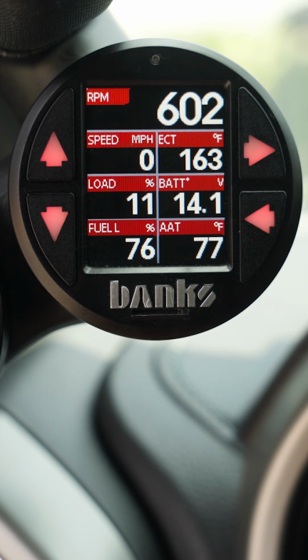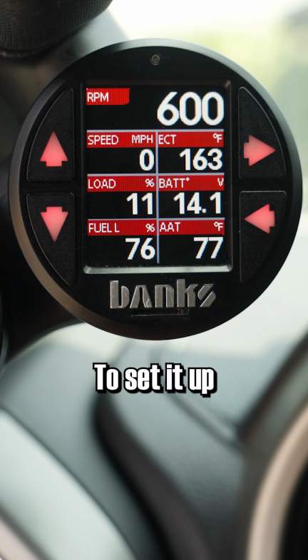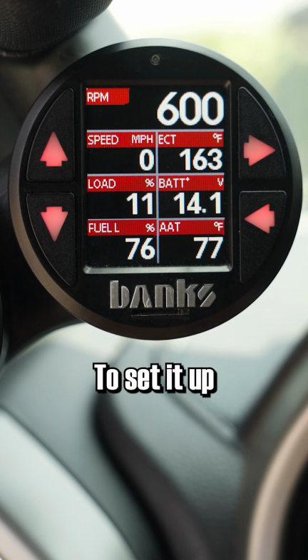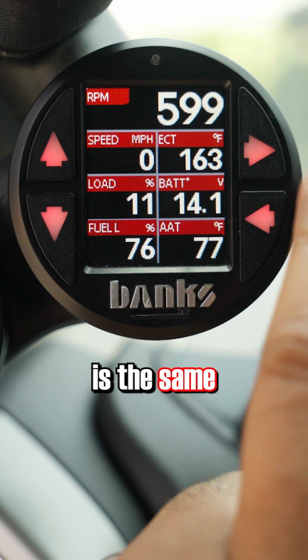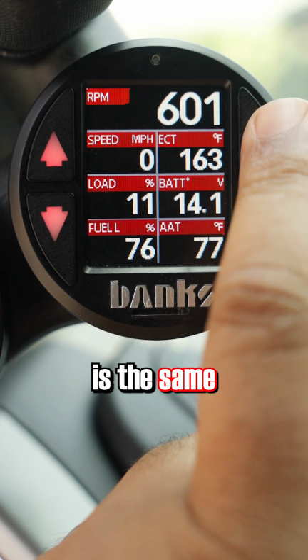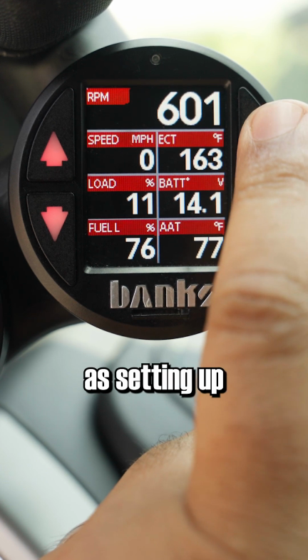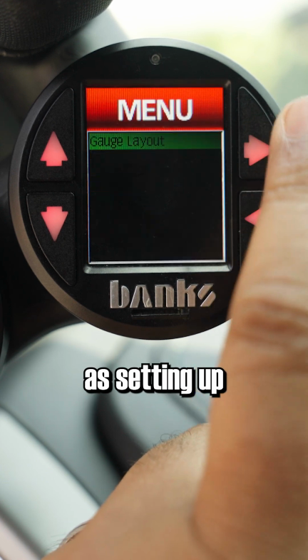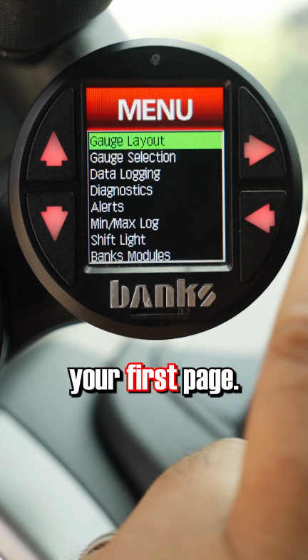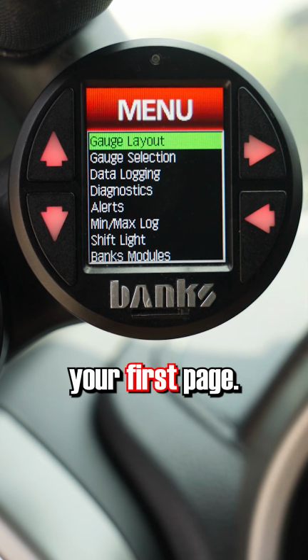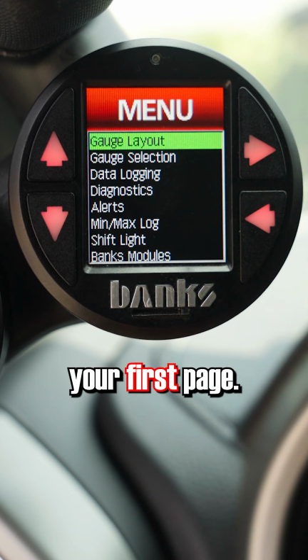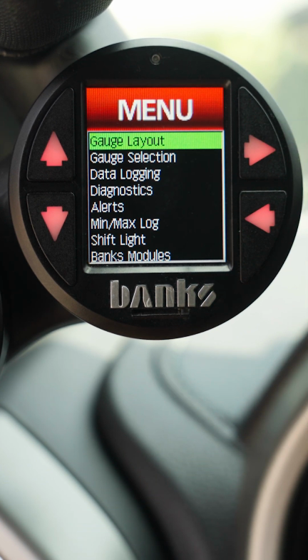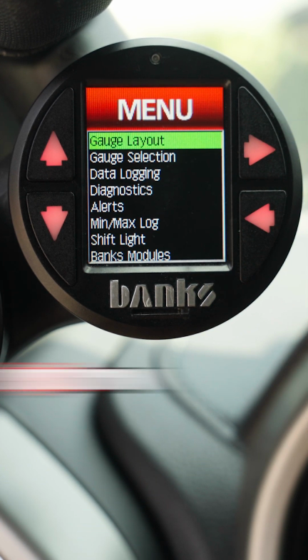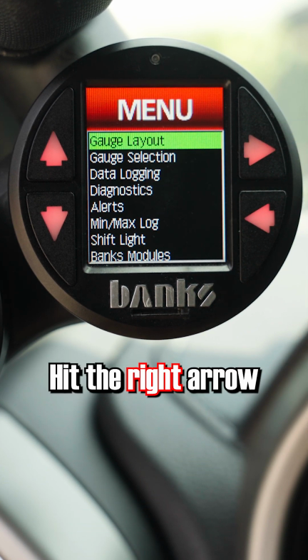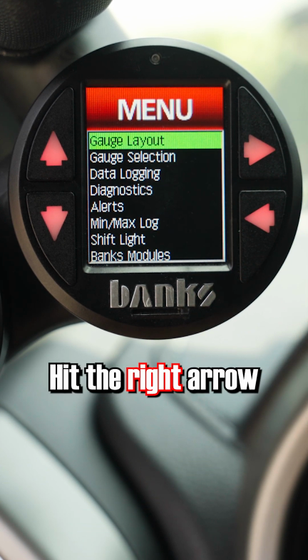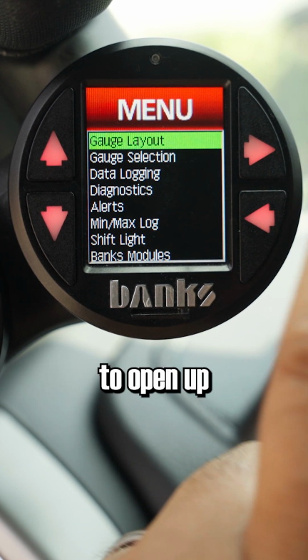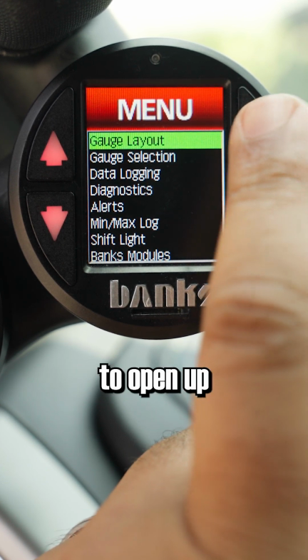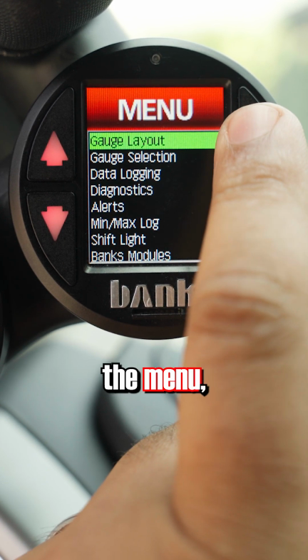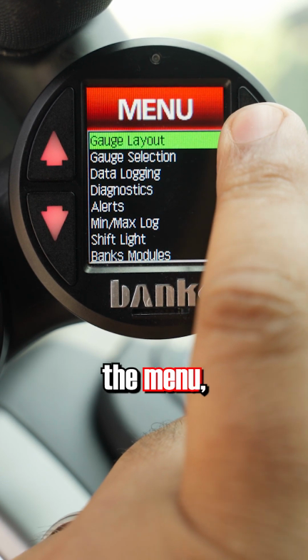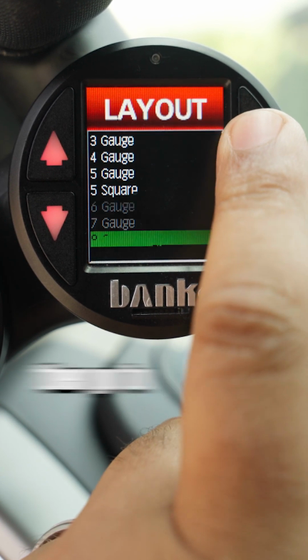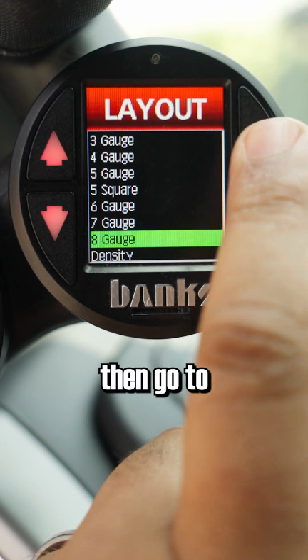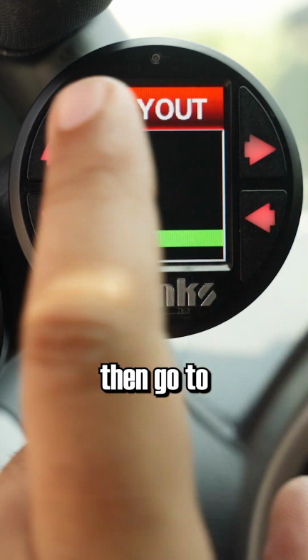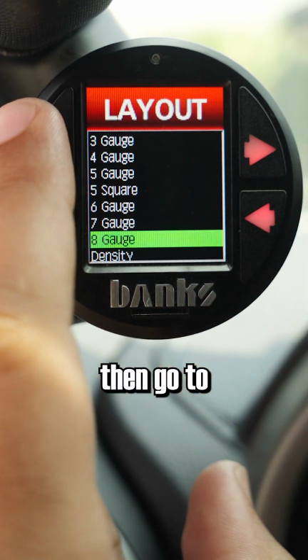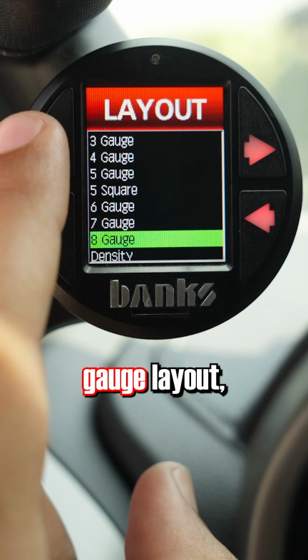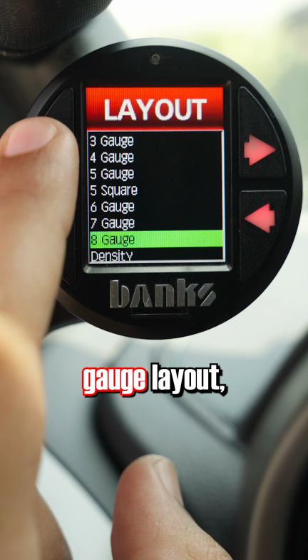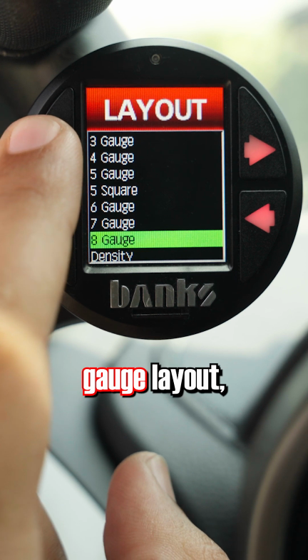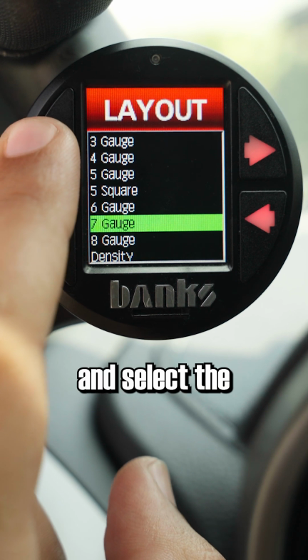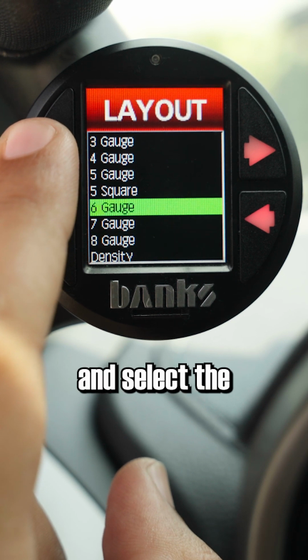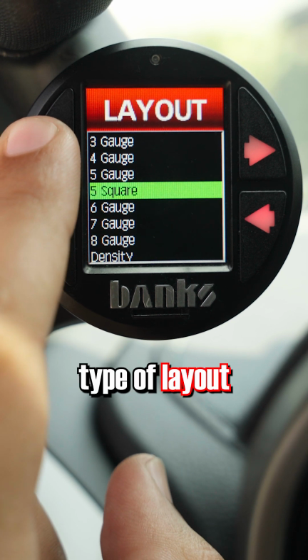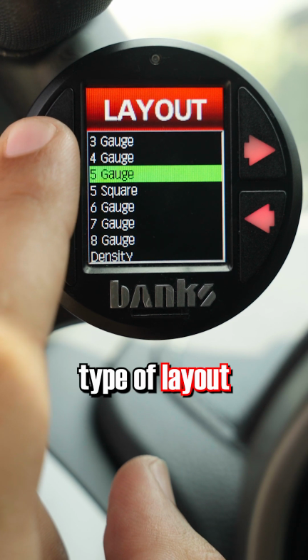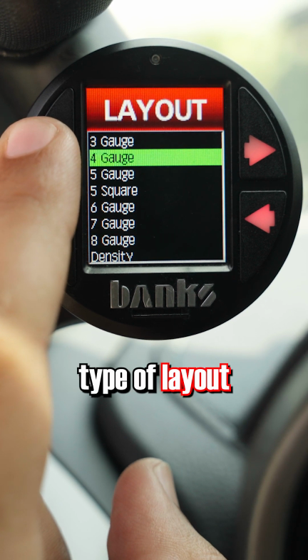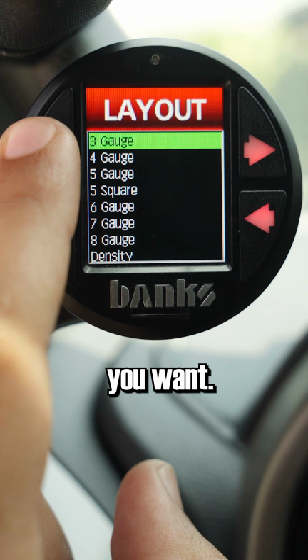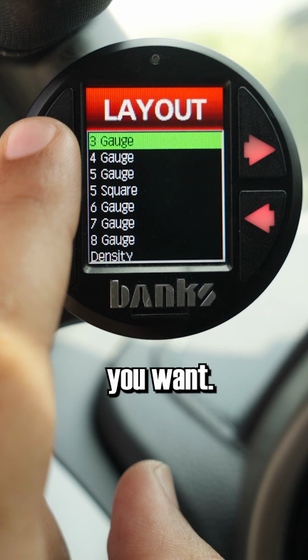To set it up is the same as setting up your first page. Hit the right arrow to open up the menu, then go to Gauge Layout and select the type of layout you want.